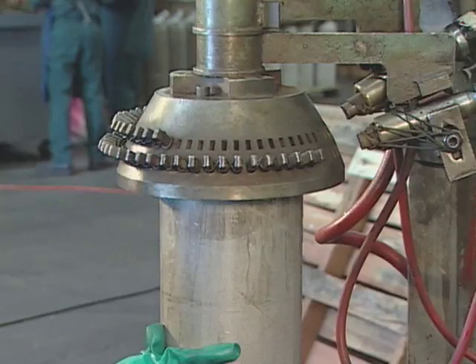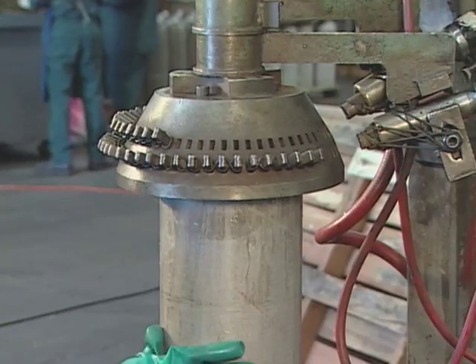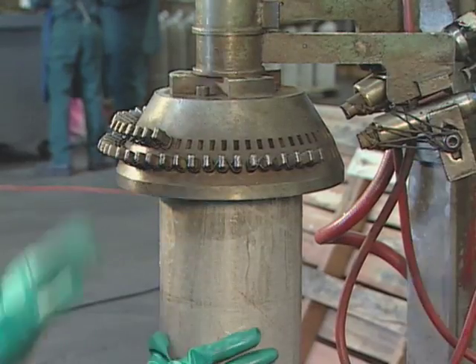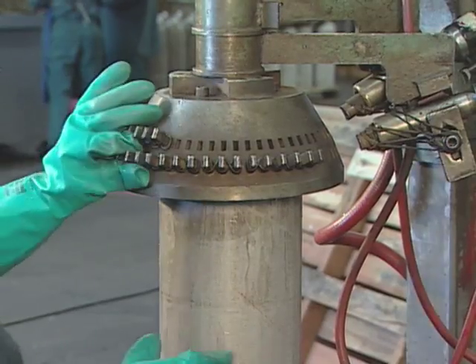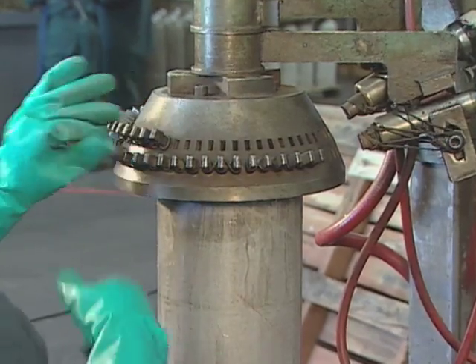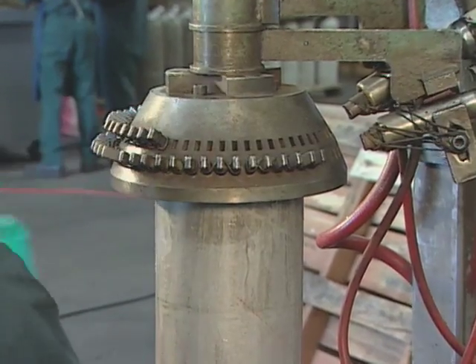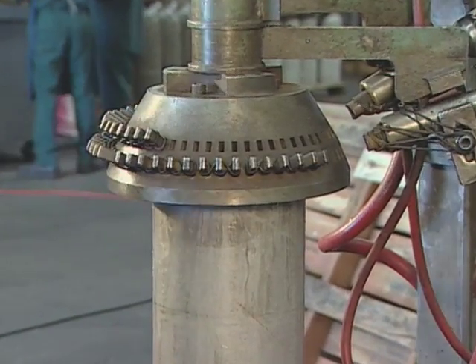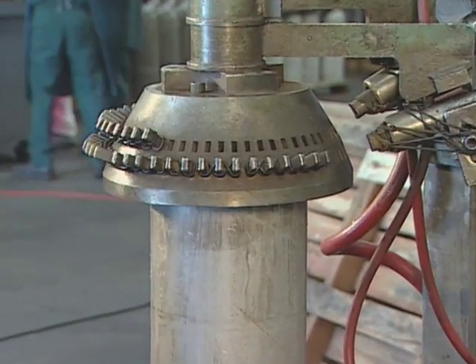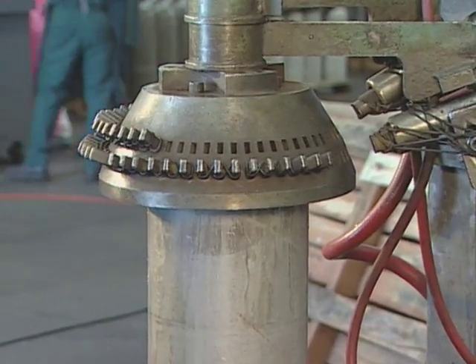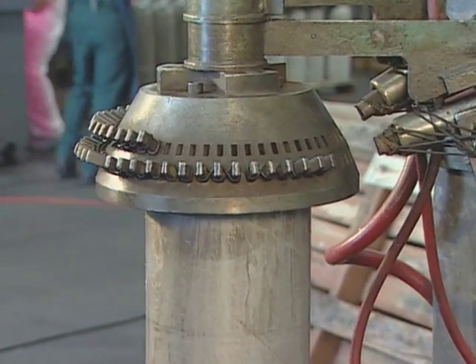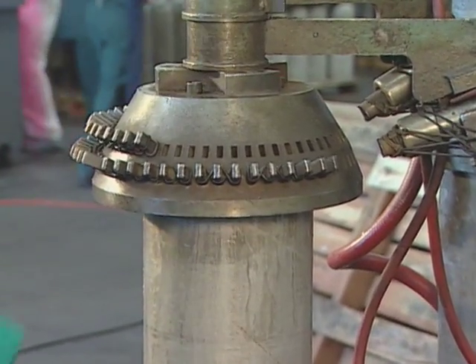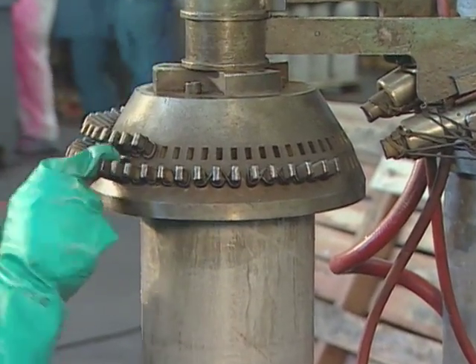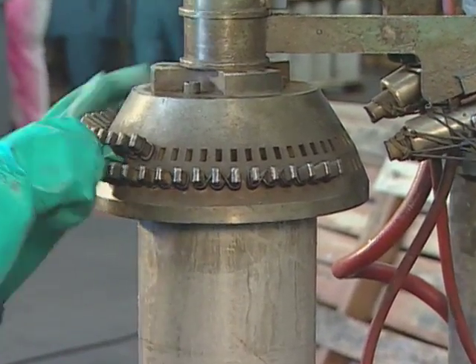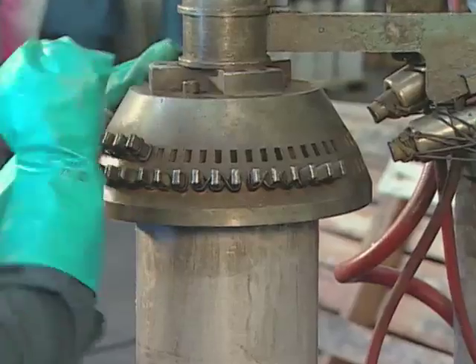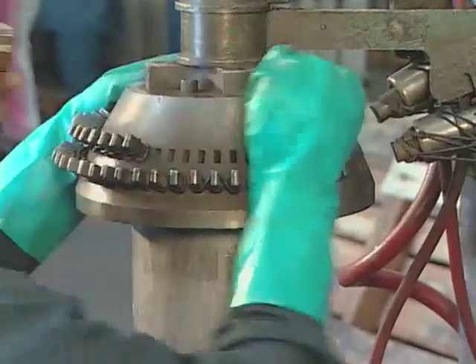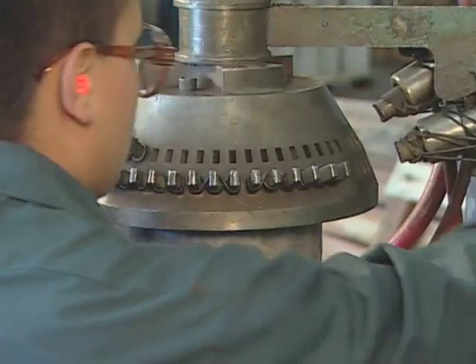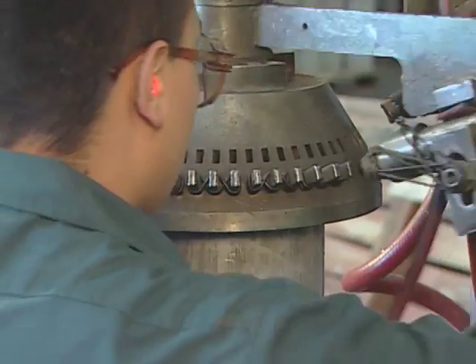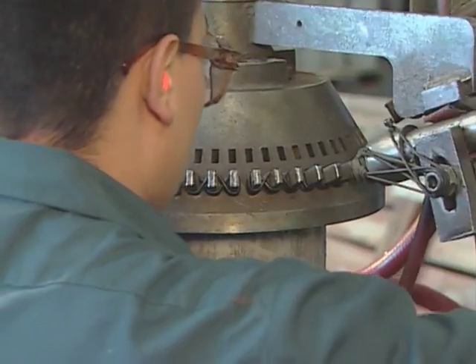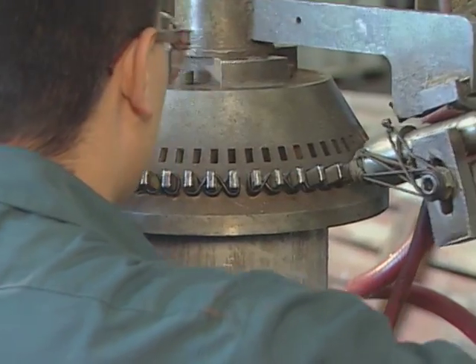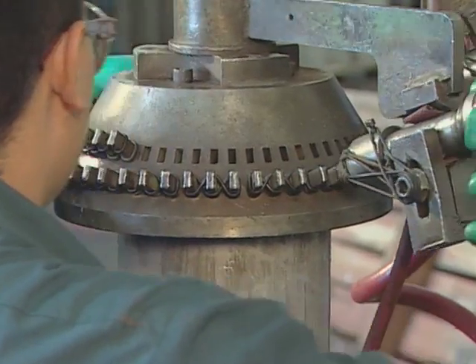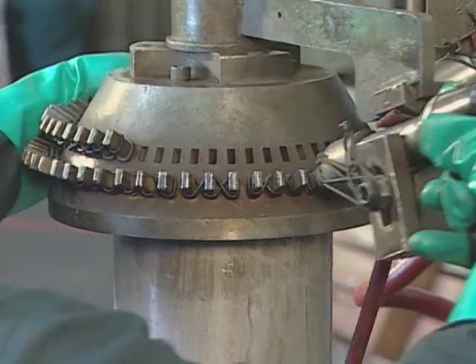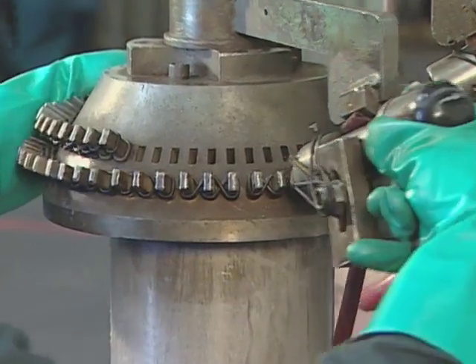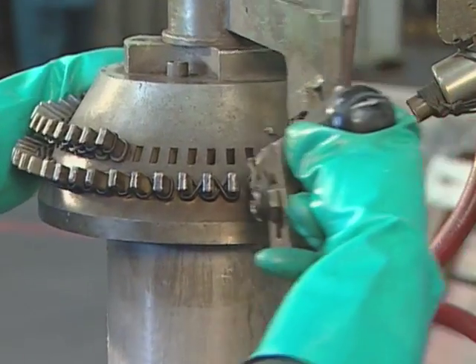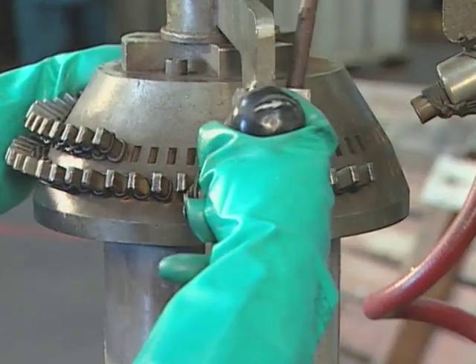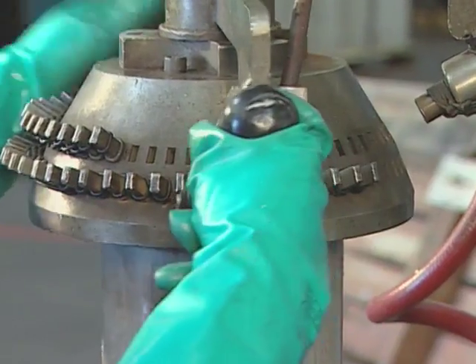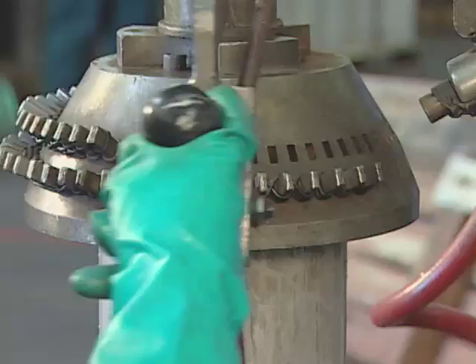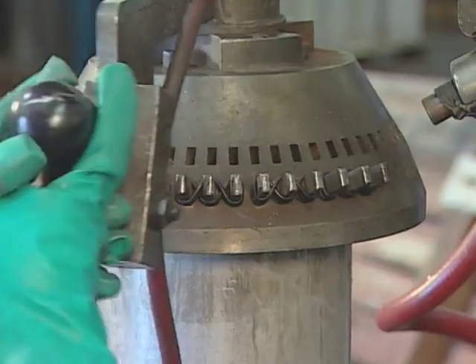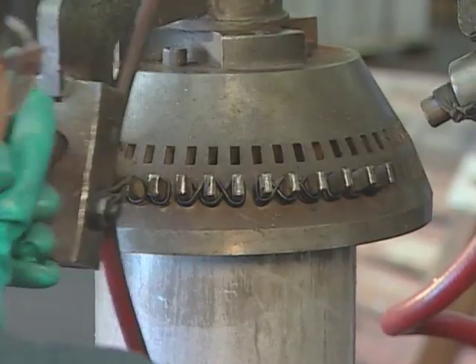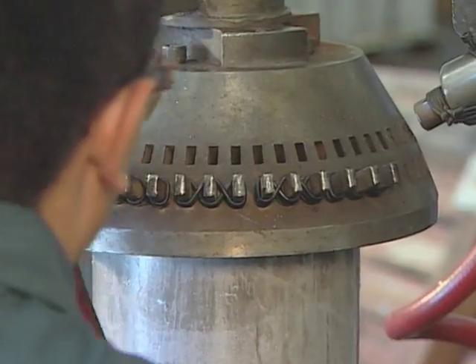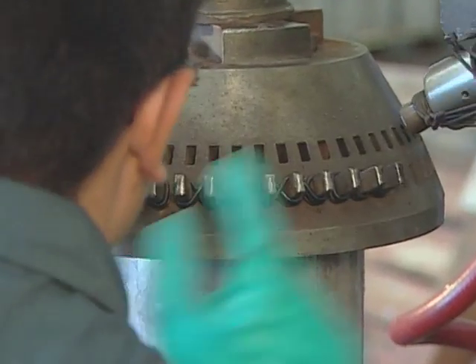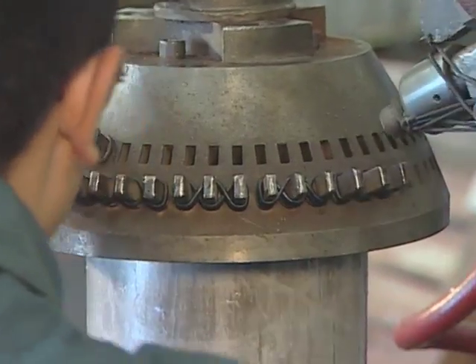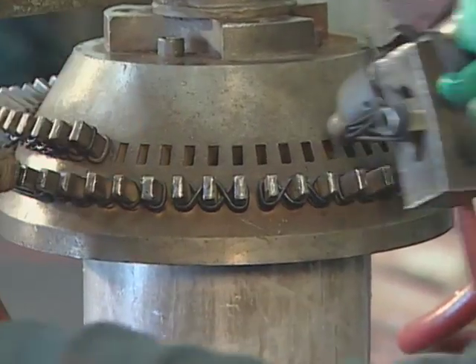Markings stamped on the cylinder neck show the manufacturer's name and tank specifications, including service pressure, hydrostatic test date, and serial number.